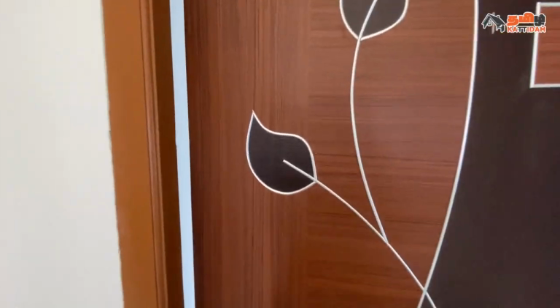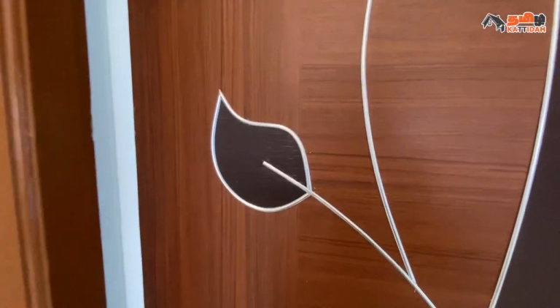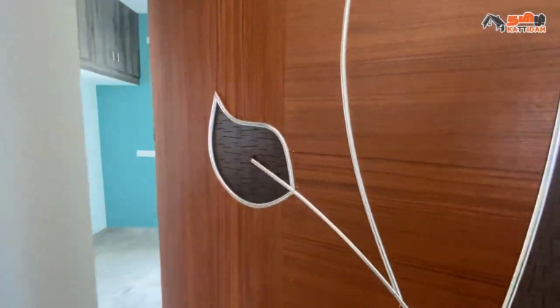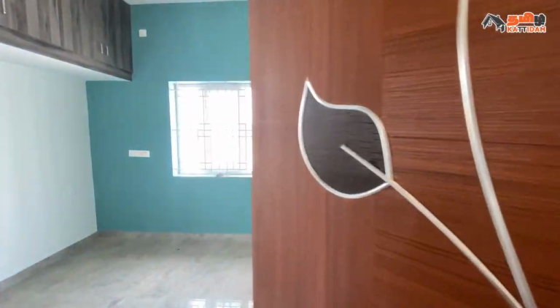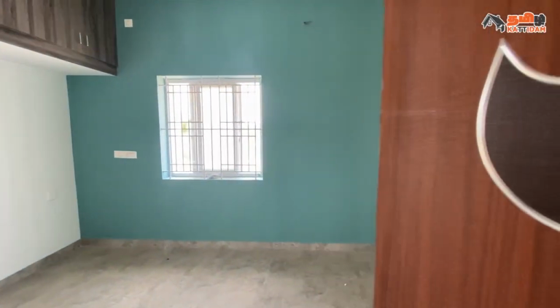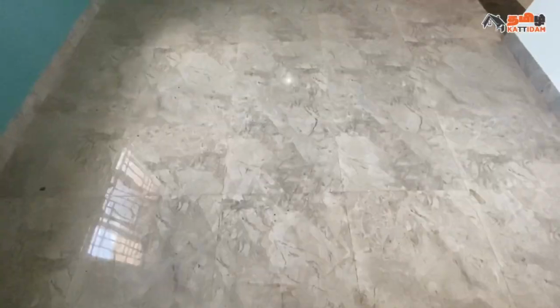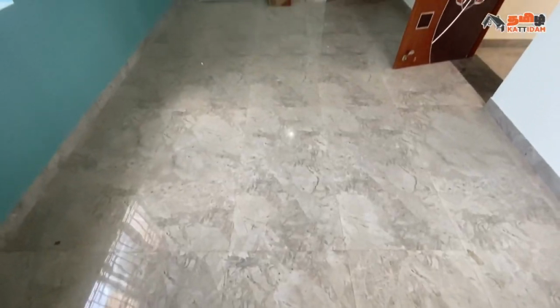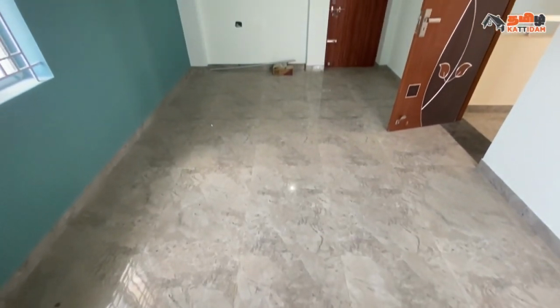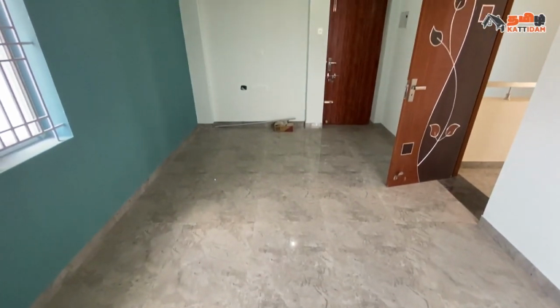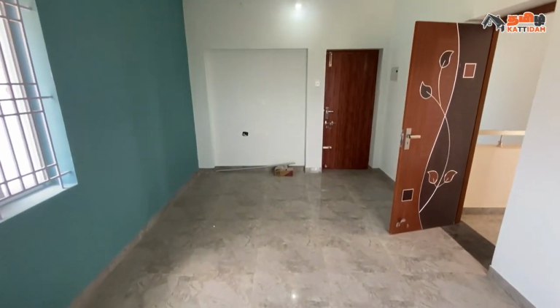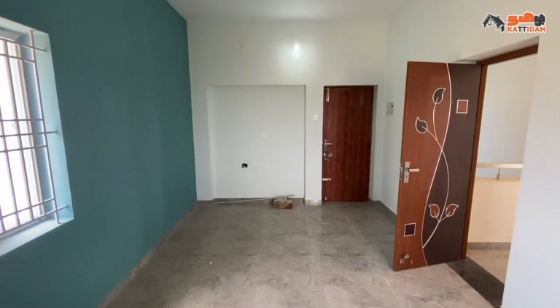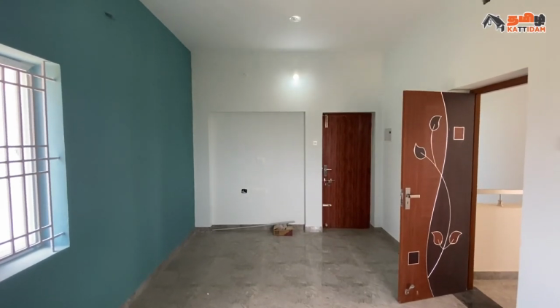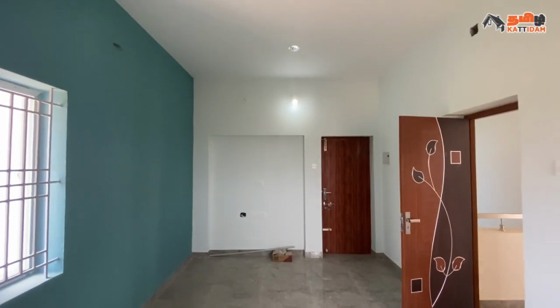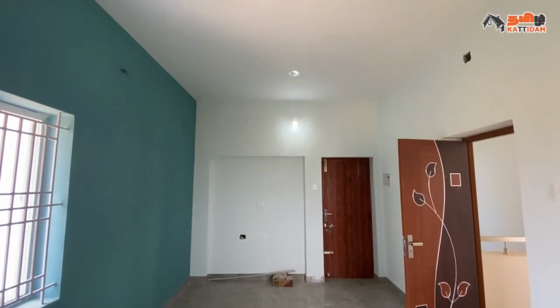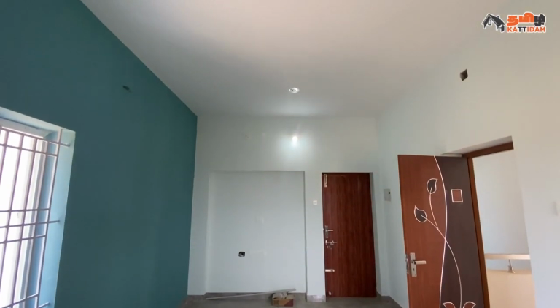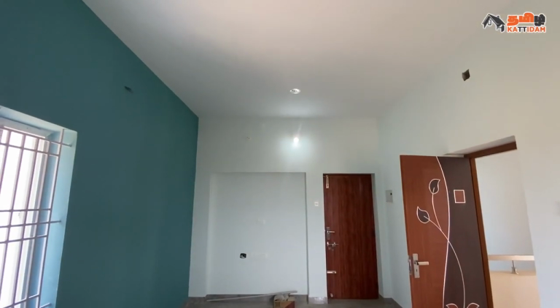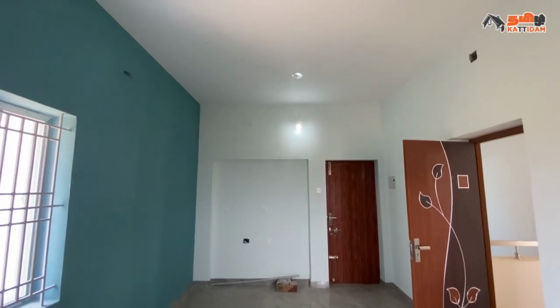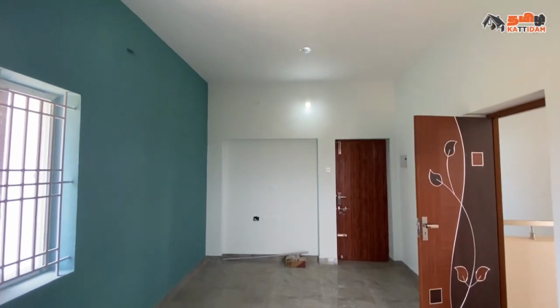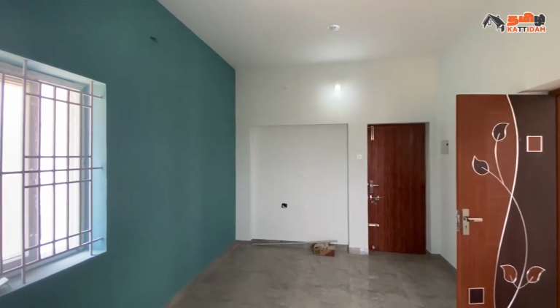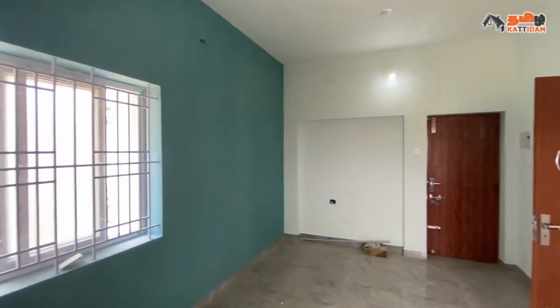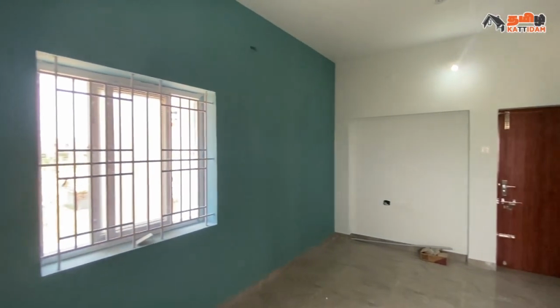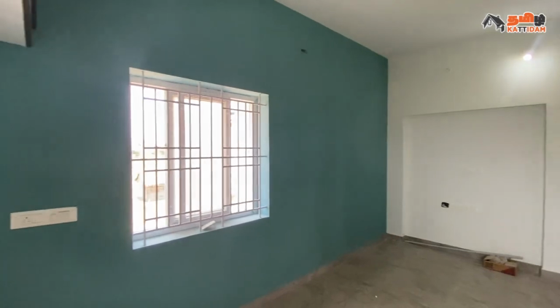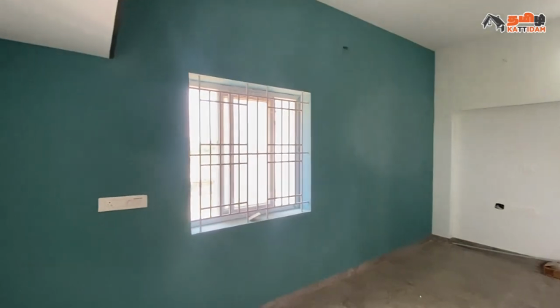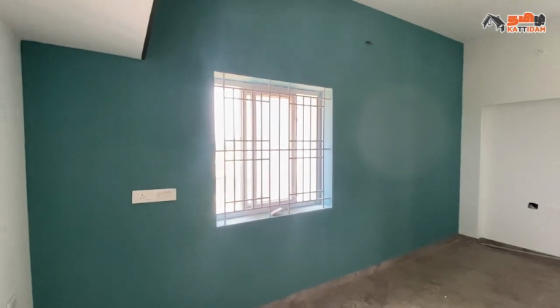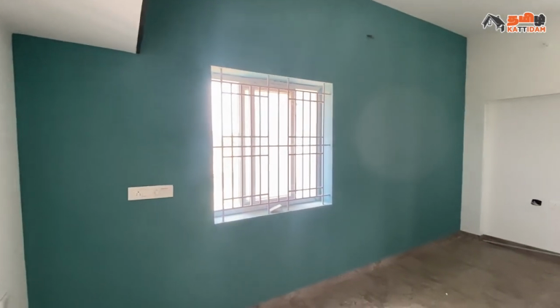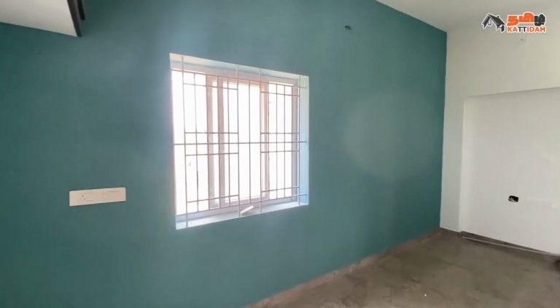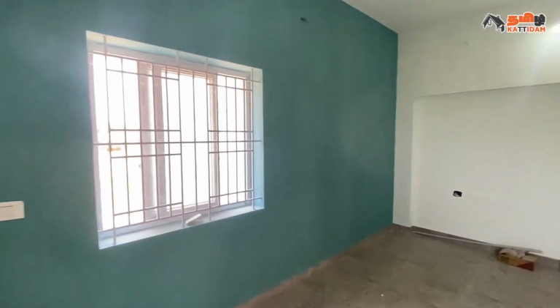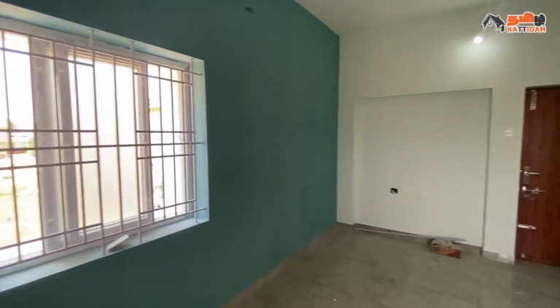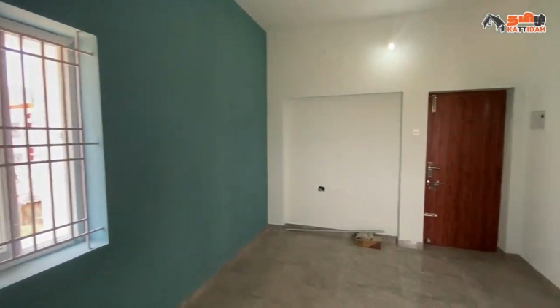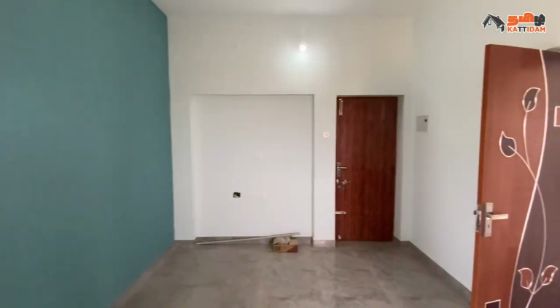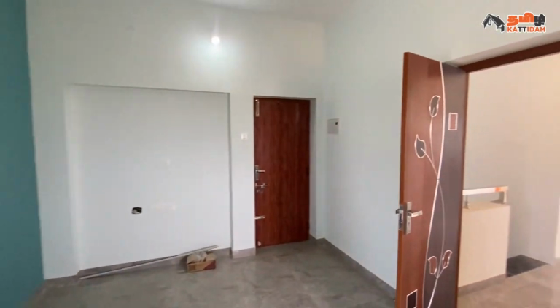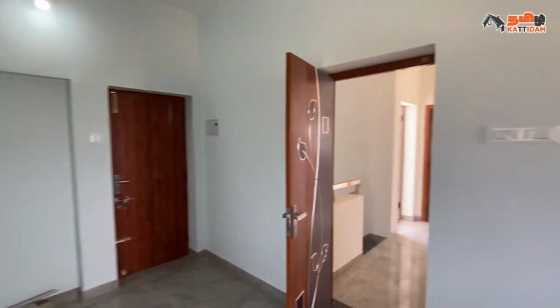Here is the second bedroom, size 10 by 16. The floor has ventilation and windows. There is roofless spot lighting and wall painting. Here is the shelf and loft cupboard.